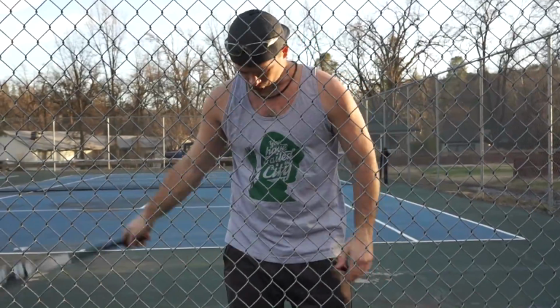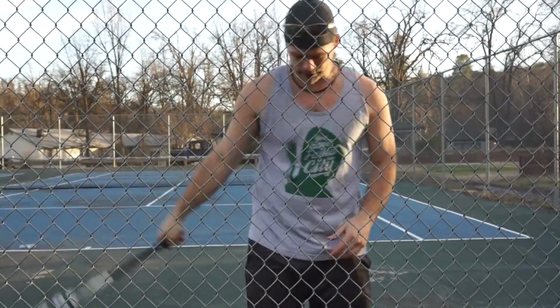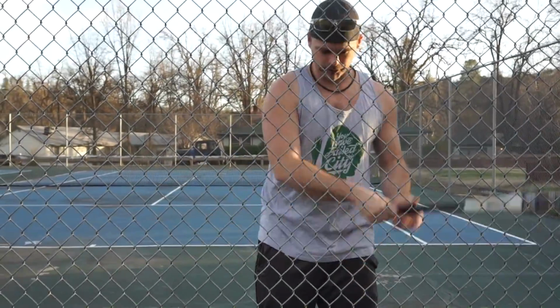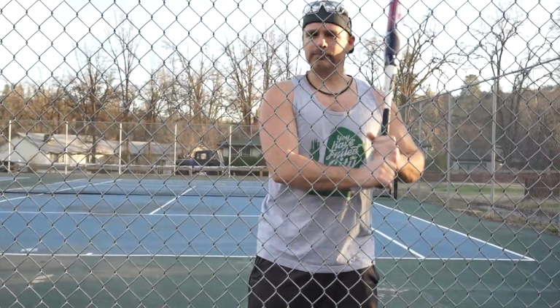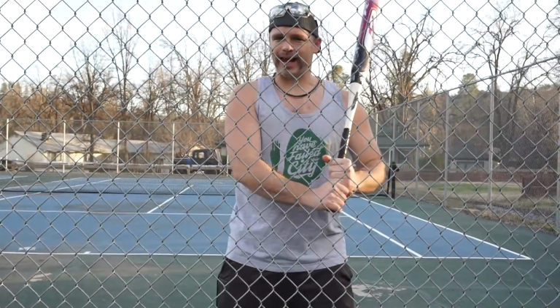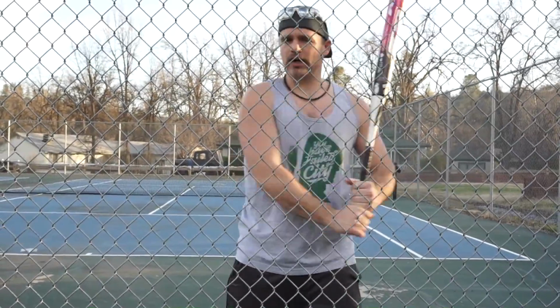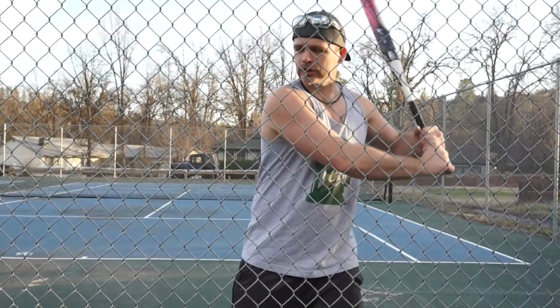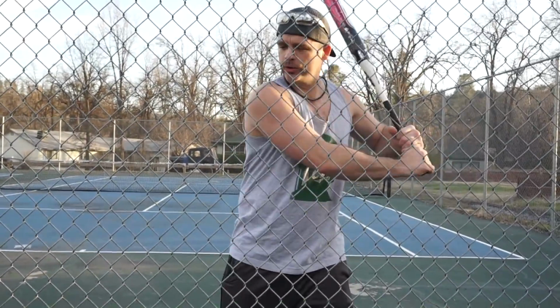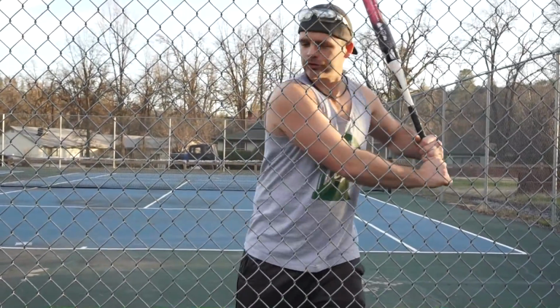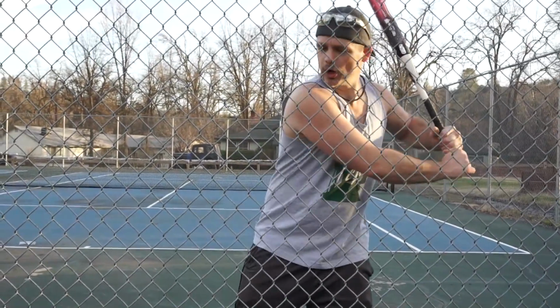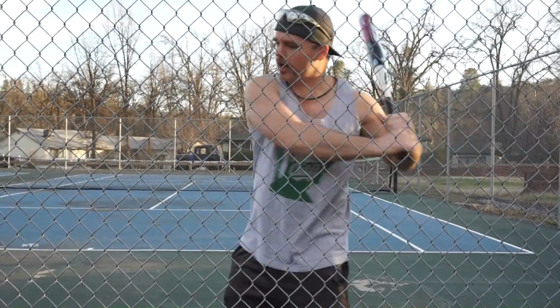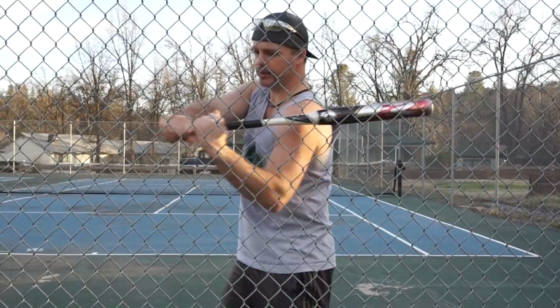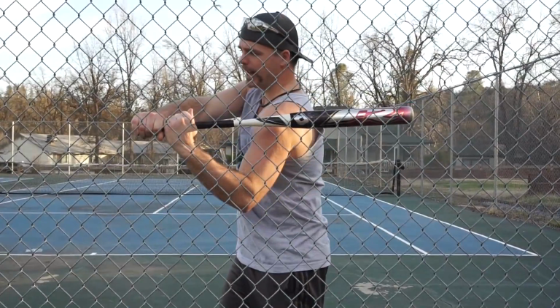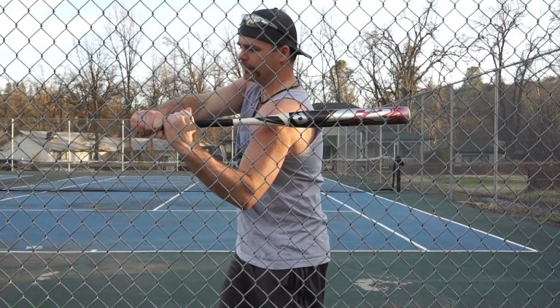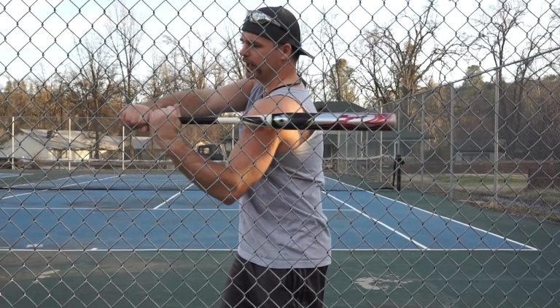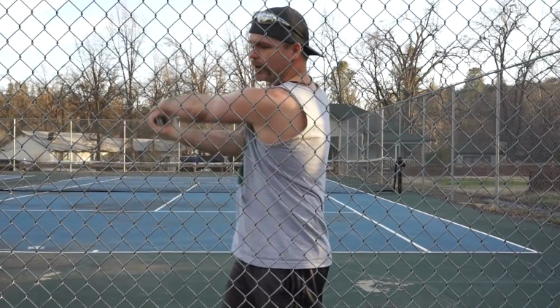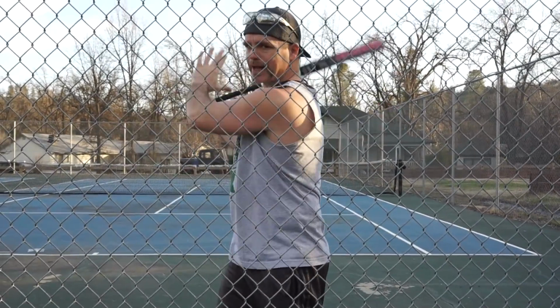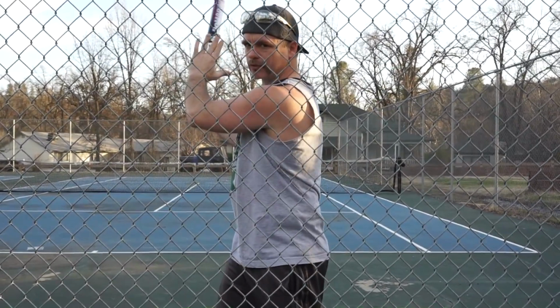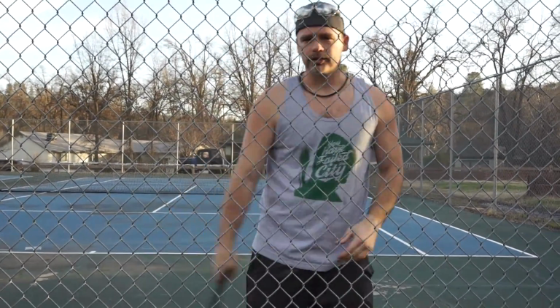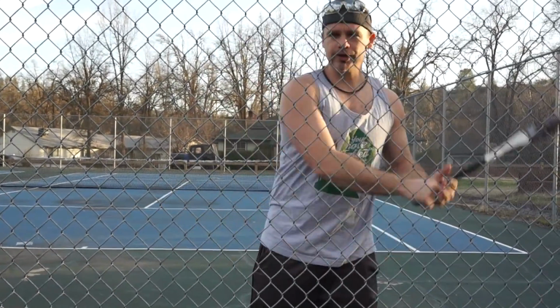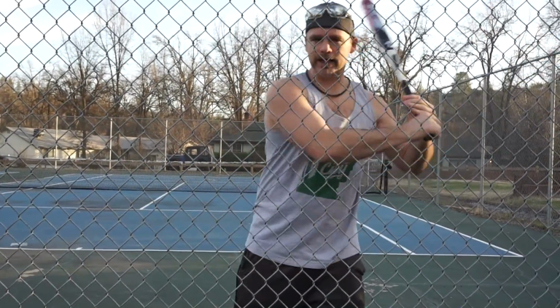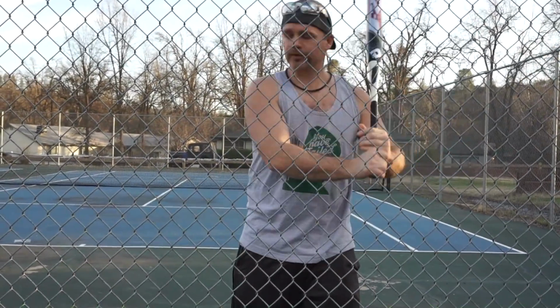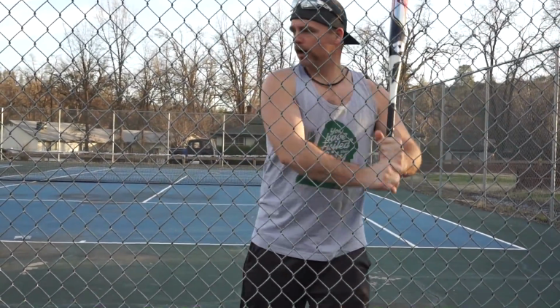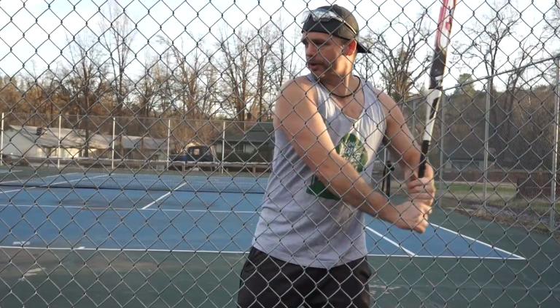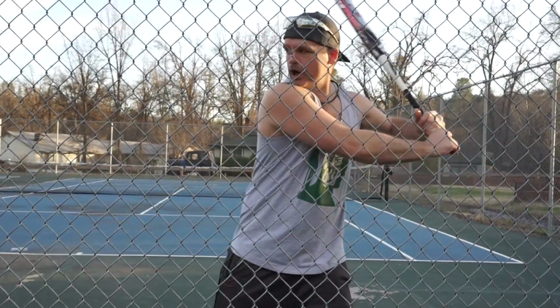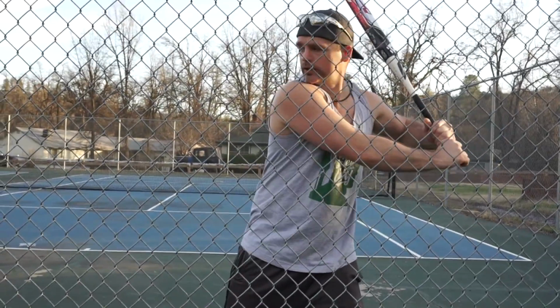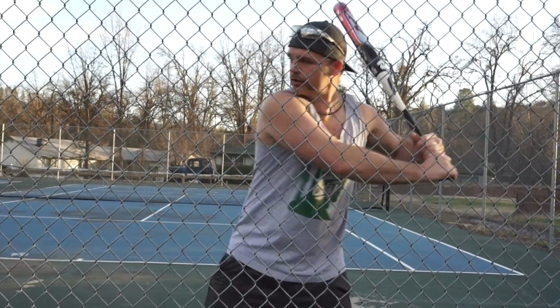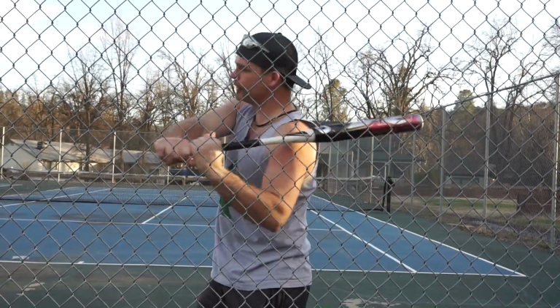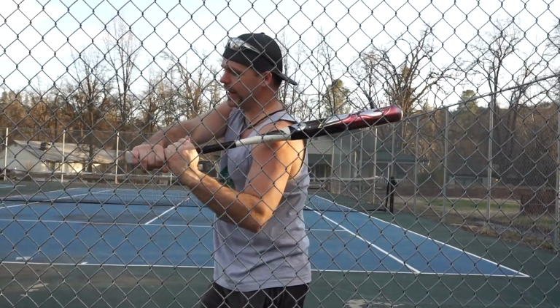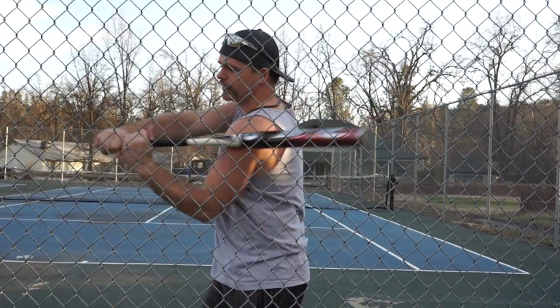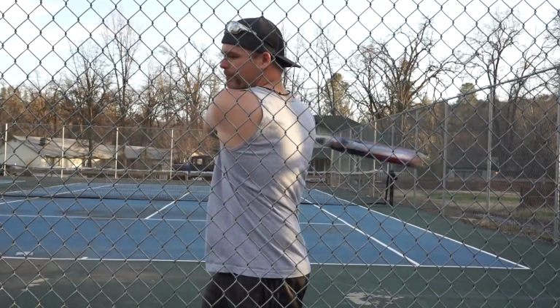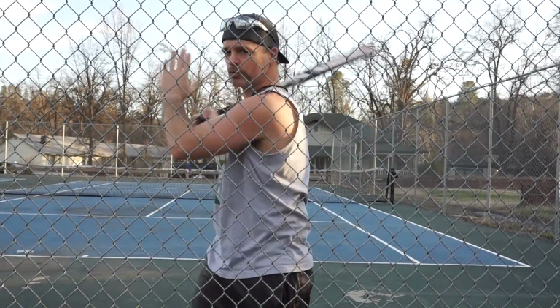Here's what I'm going to do. I'm in my stance, I'm going to load in slow motion. I'm going to lead with my hands and then whip the bat around. Let's do this again — I'm going to load, lead with my hands, whip the bat around.